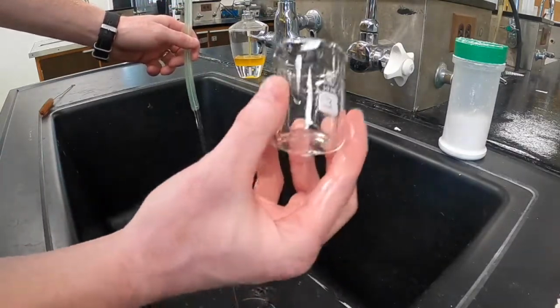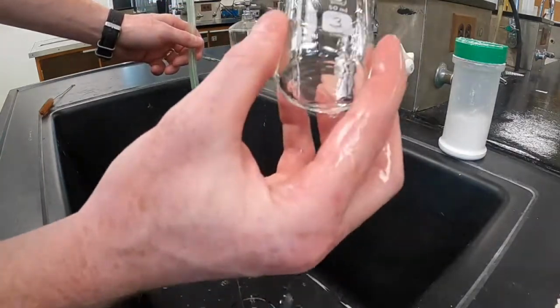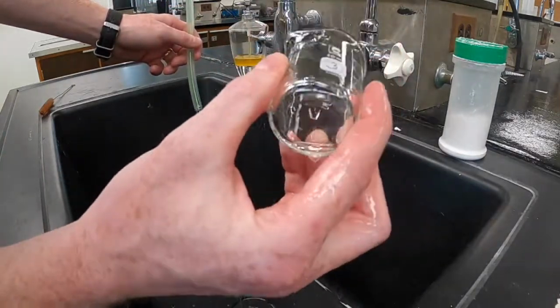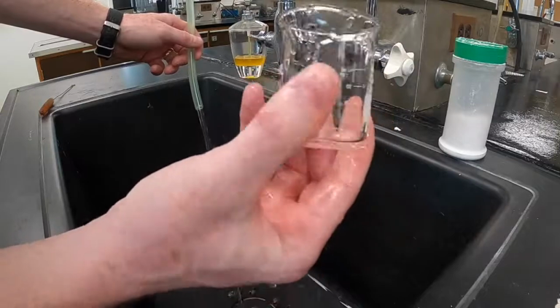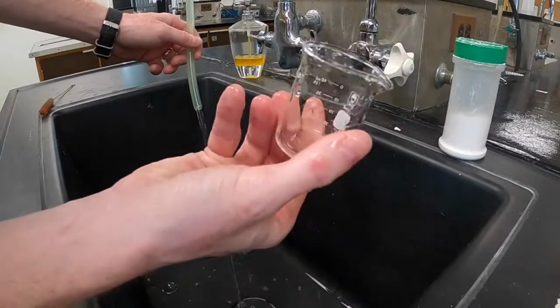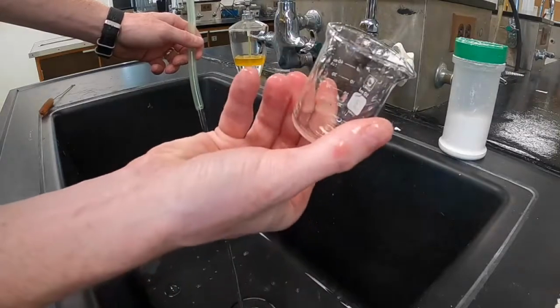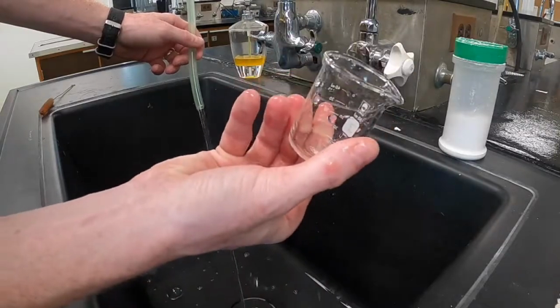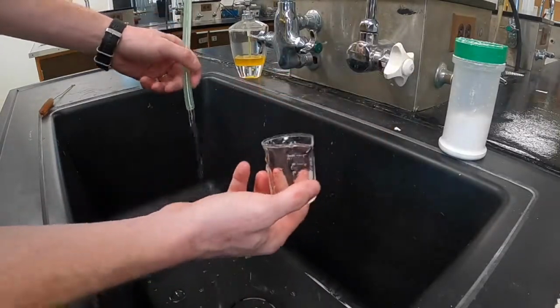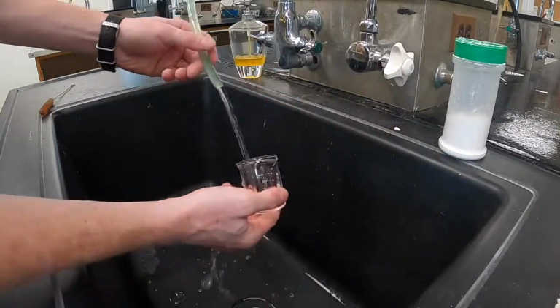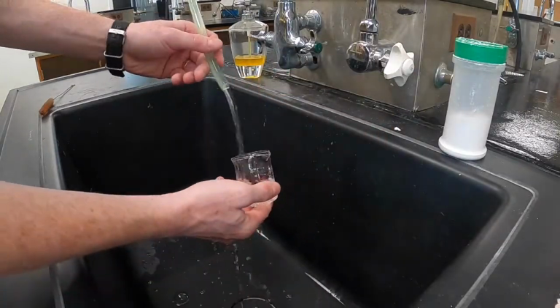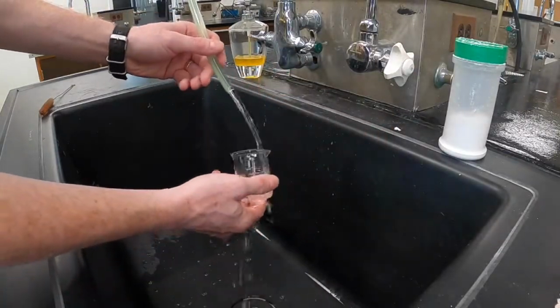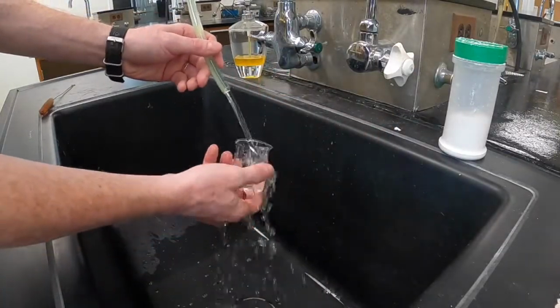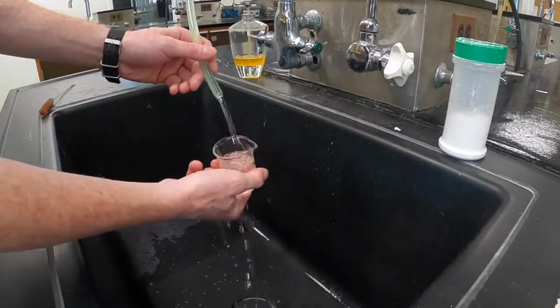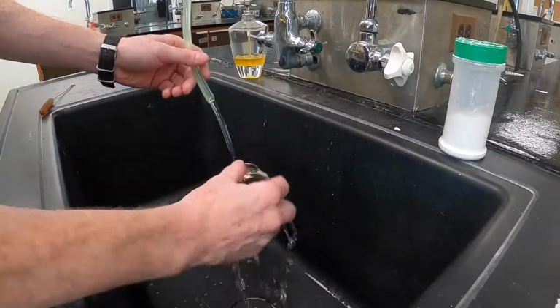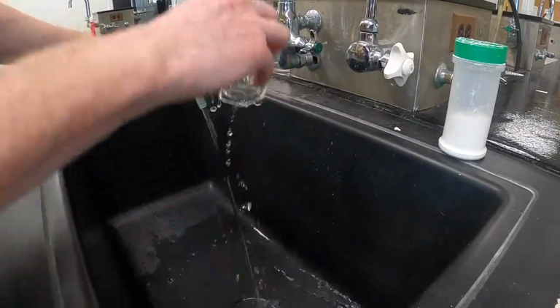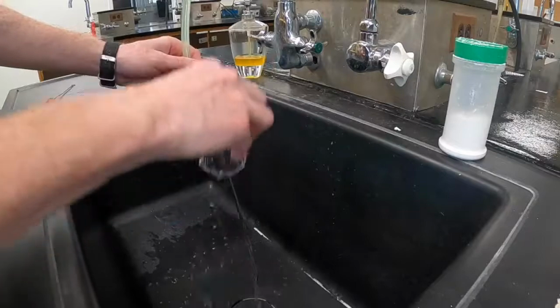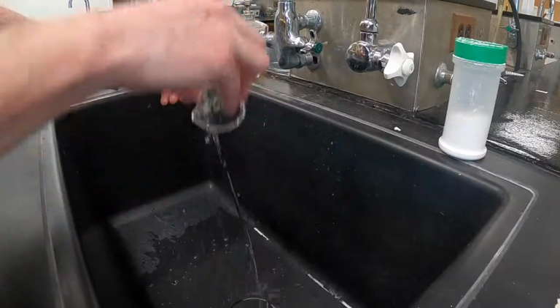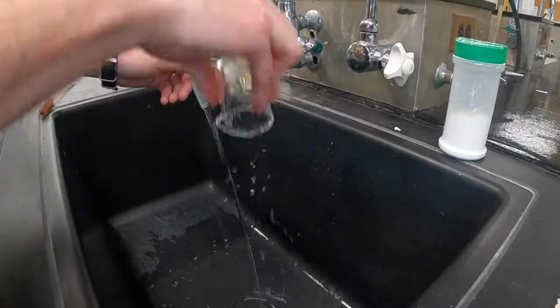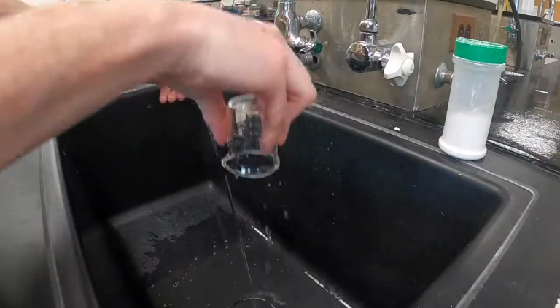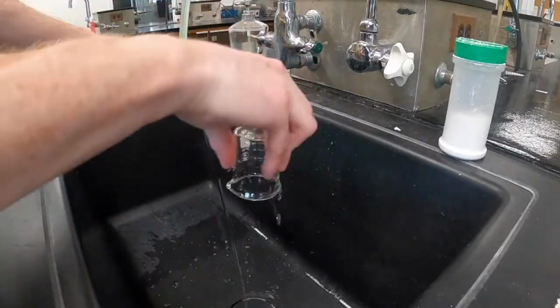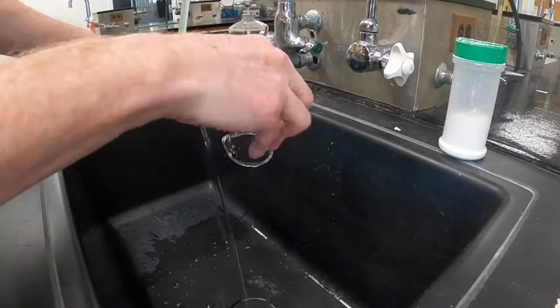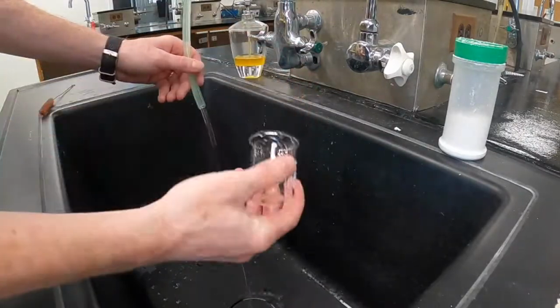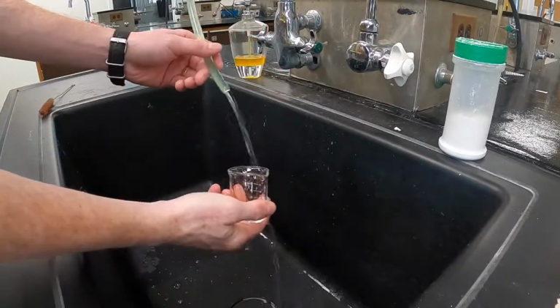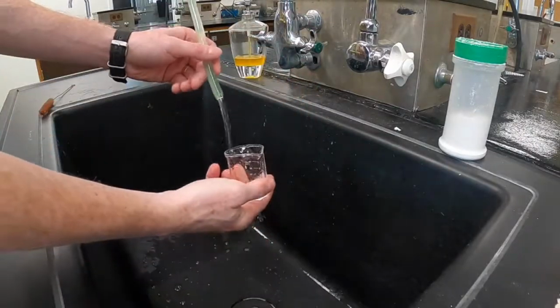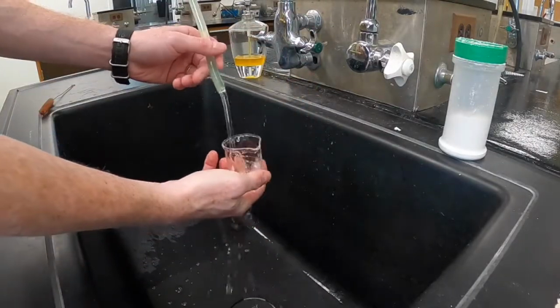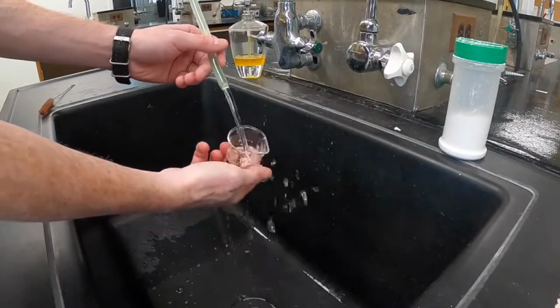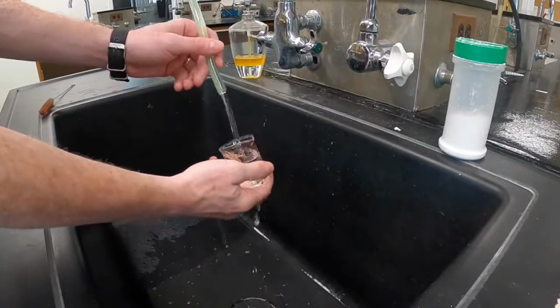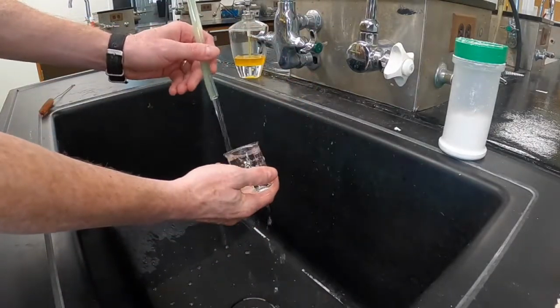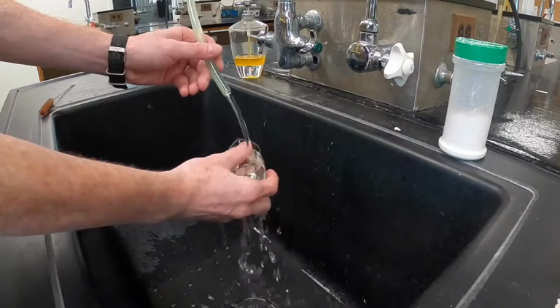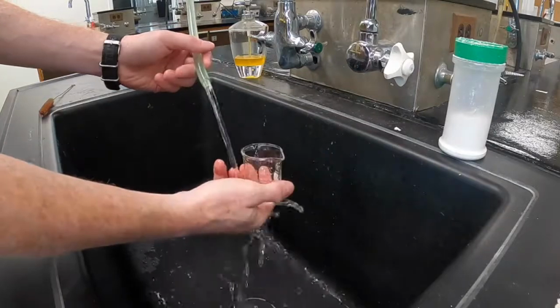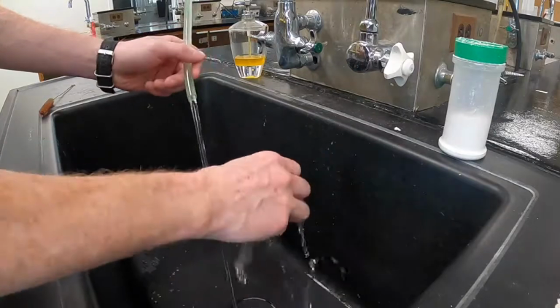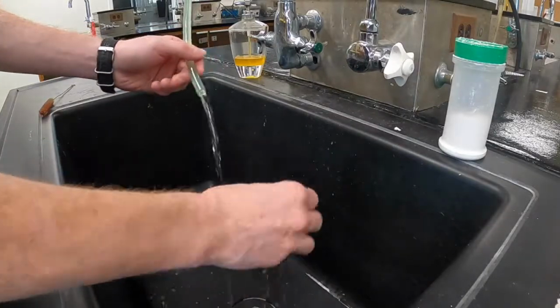Once you've removed the soap residue, you can start the rinsing steps. The first rinsing step is to rinse with several large portions of tap water, and this should remove most of the residue of the soap and any remaining particulate.